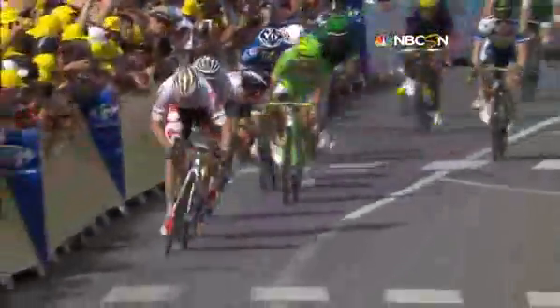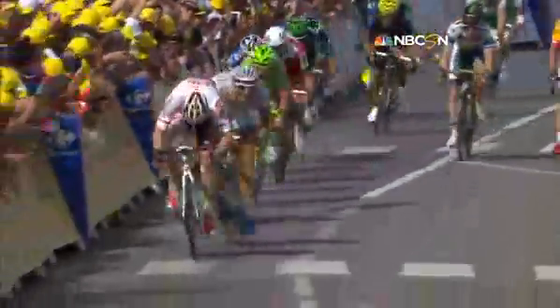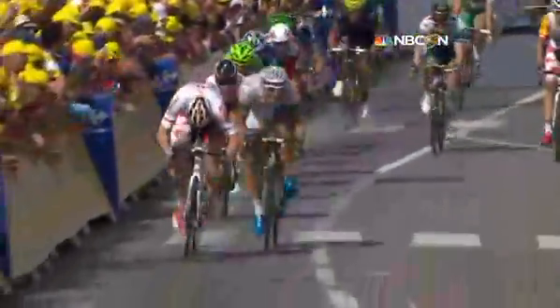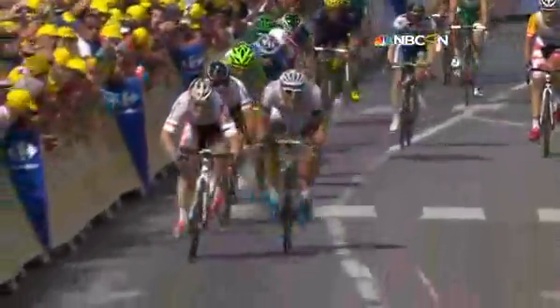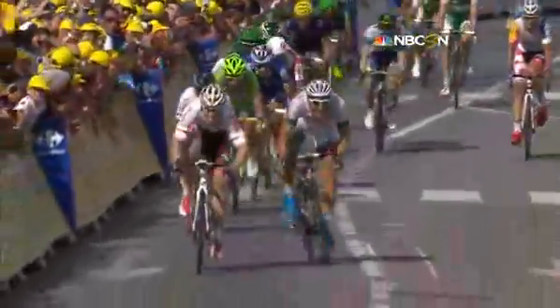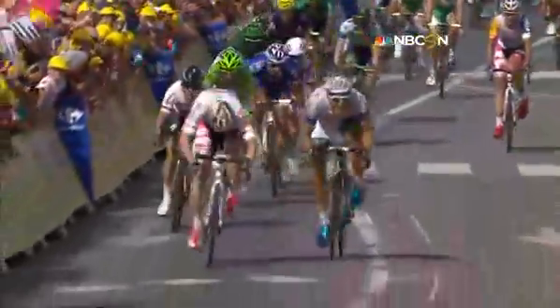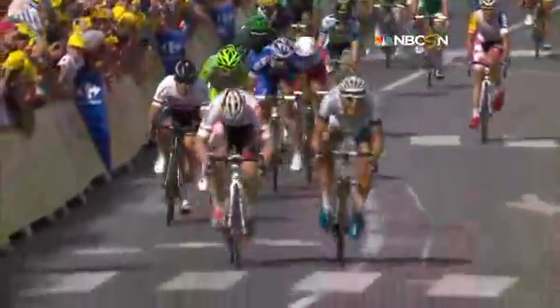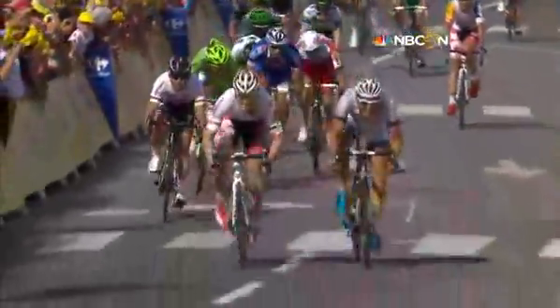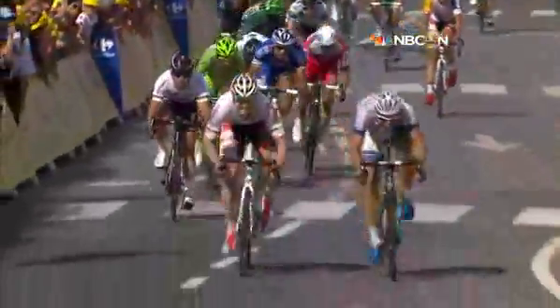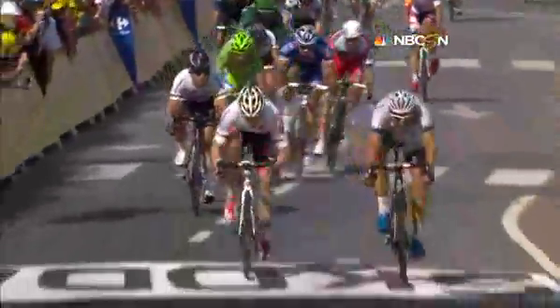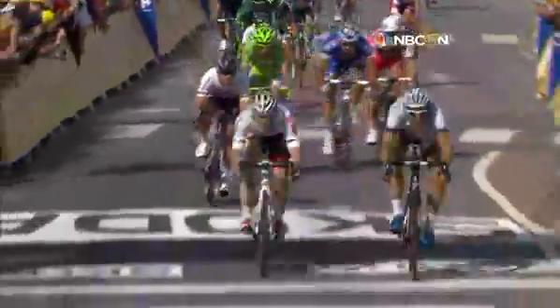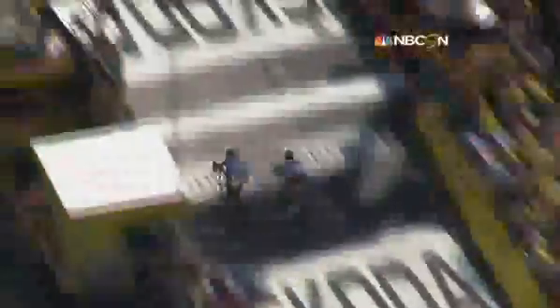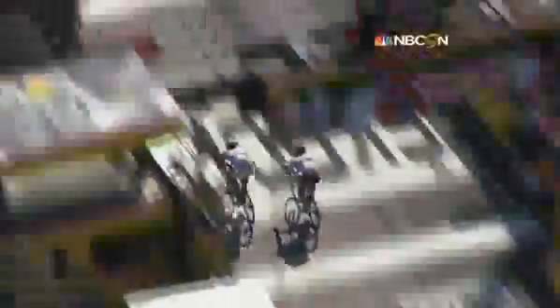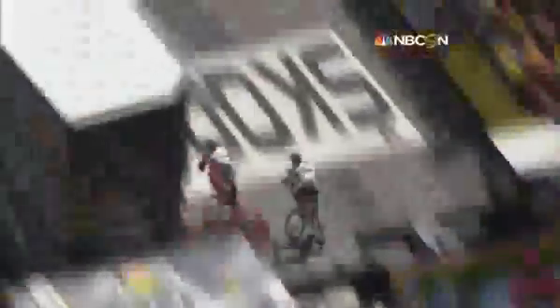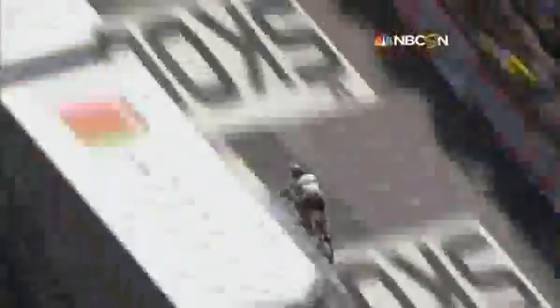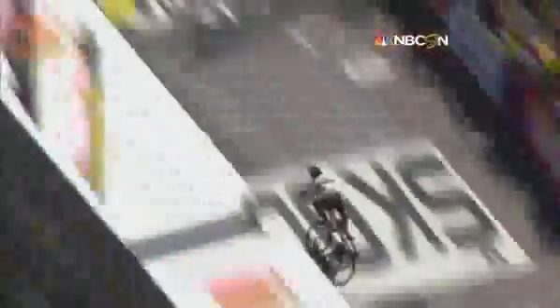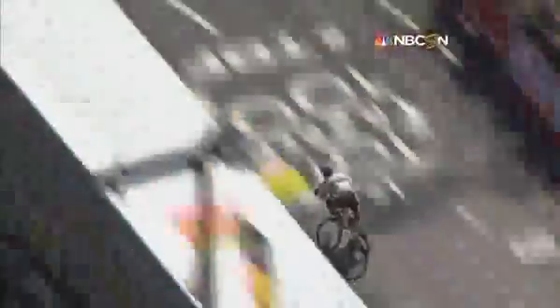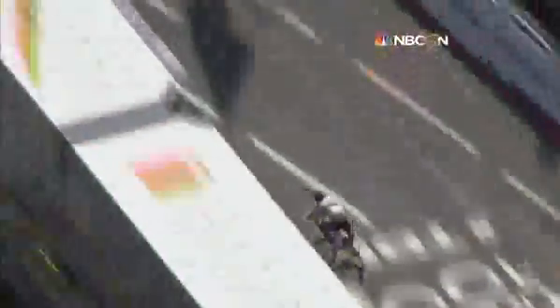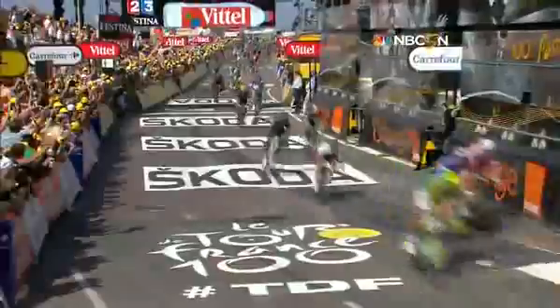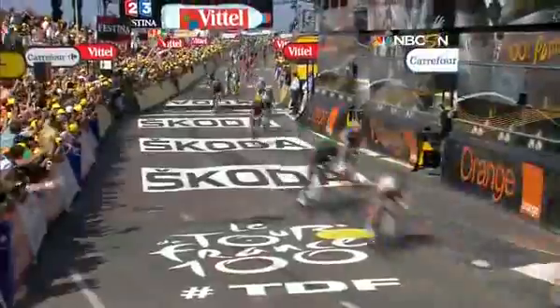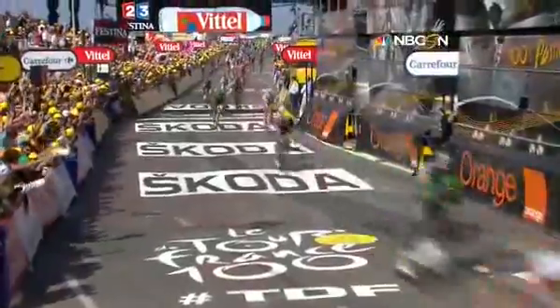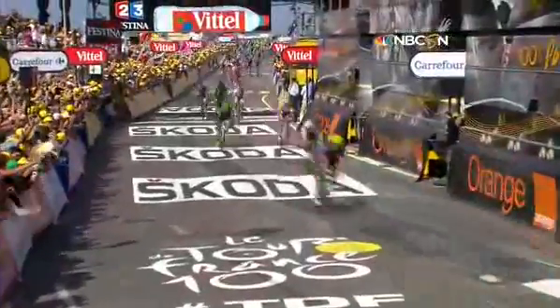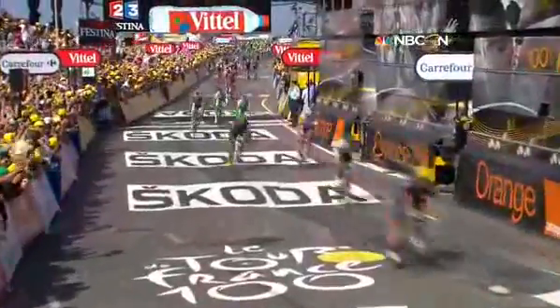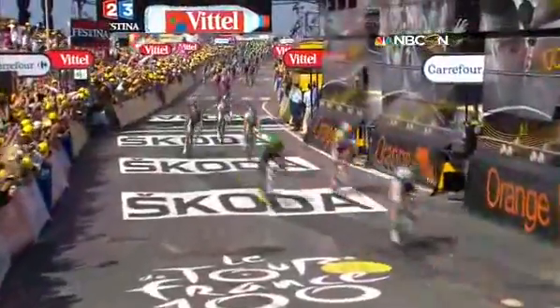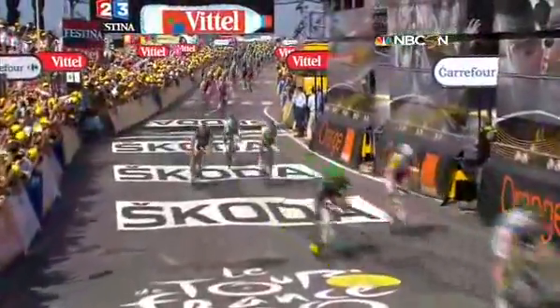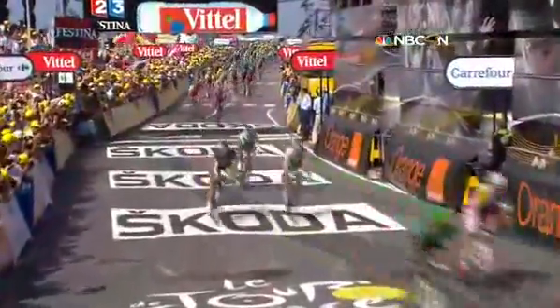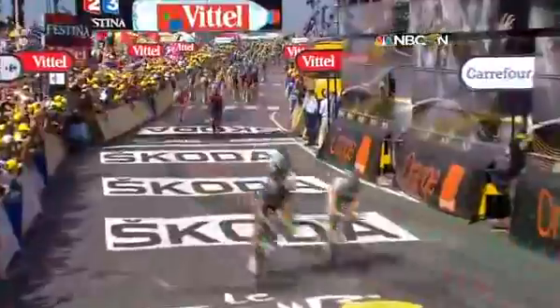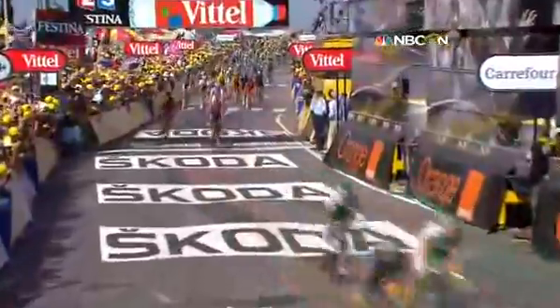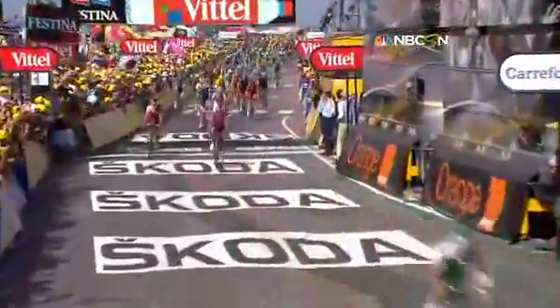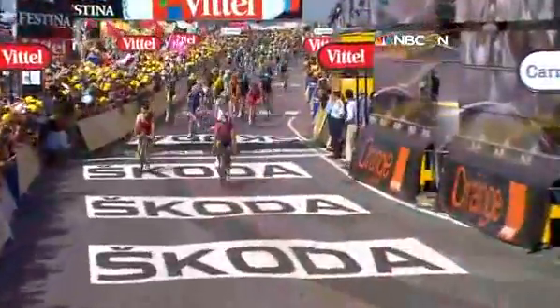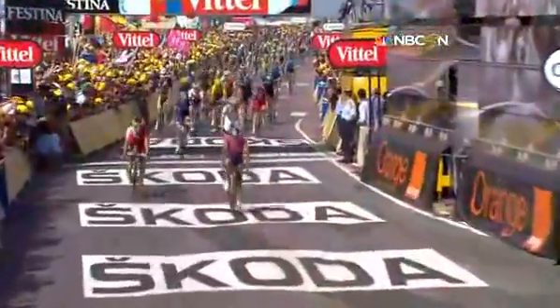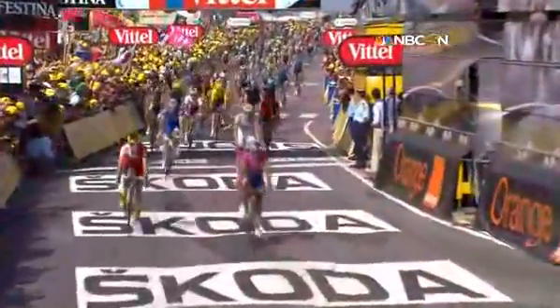This is Greipel now being challenged by Marcel Kittel as they come round that bend. He's gone to the photo. Right on the line, it was close. You can see the slight bend there as they saw the finish.